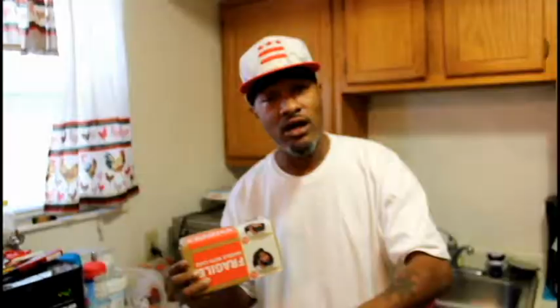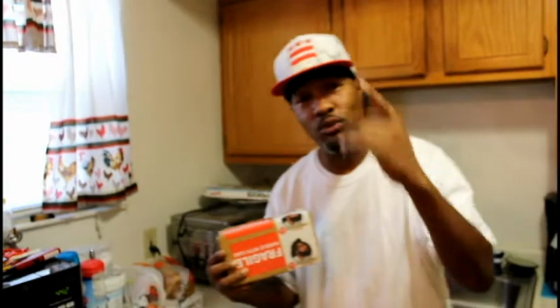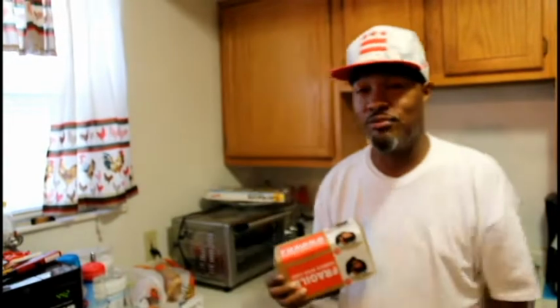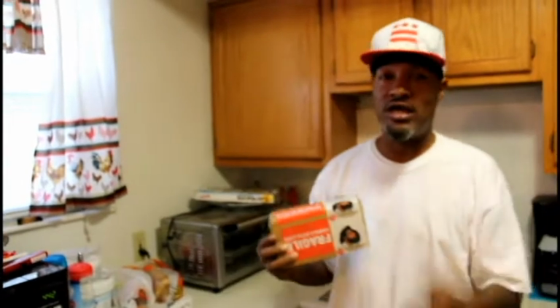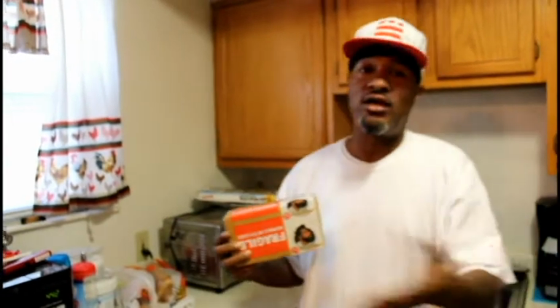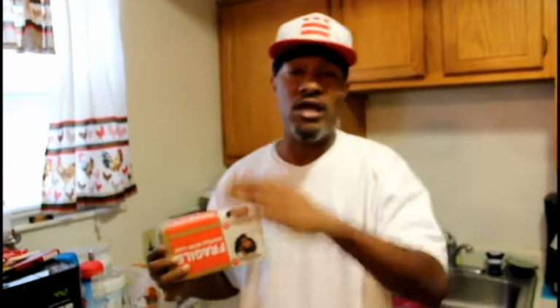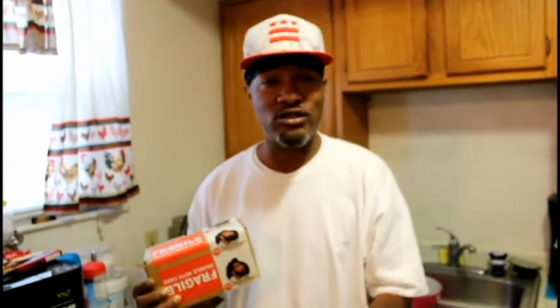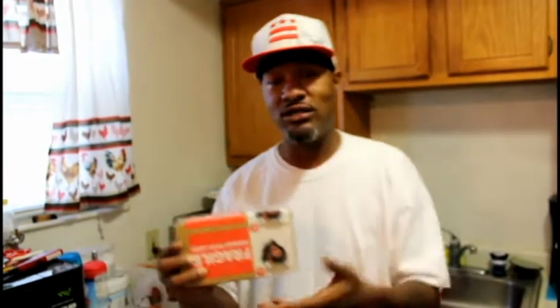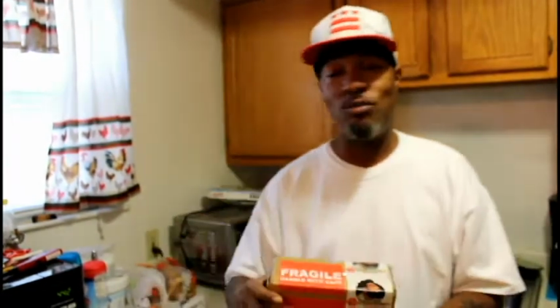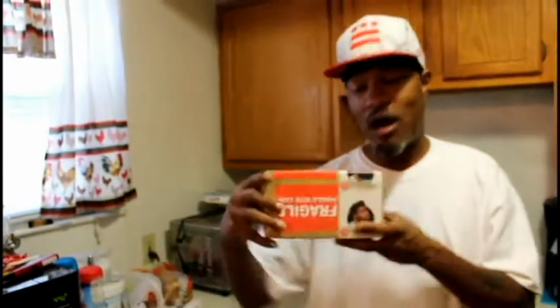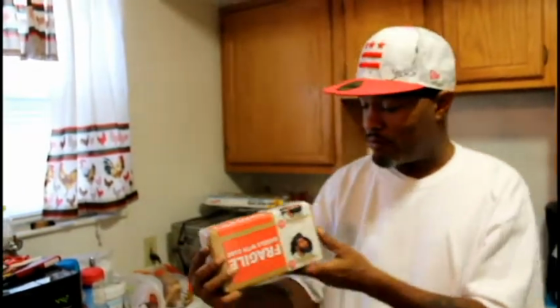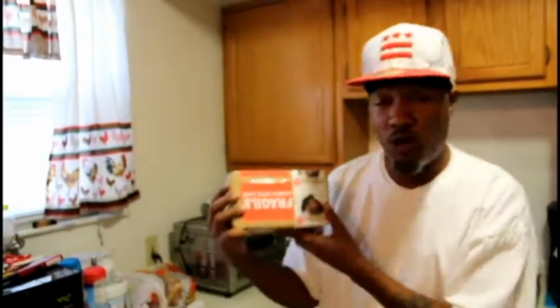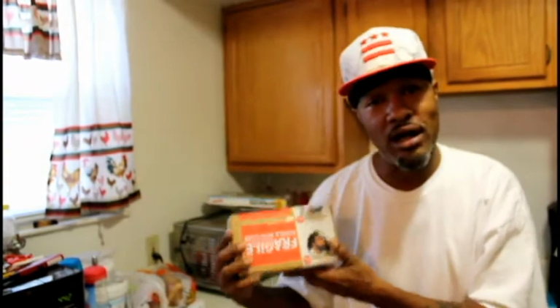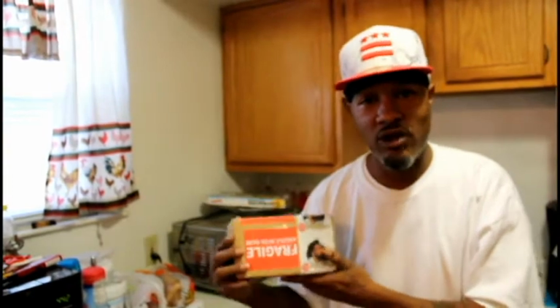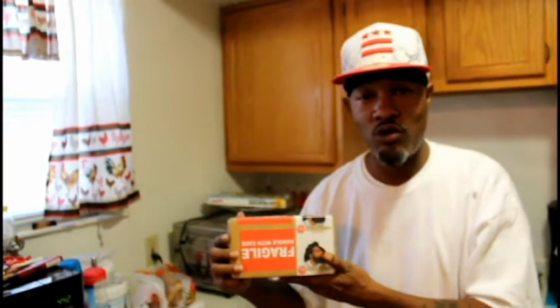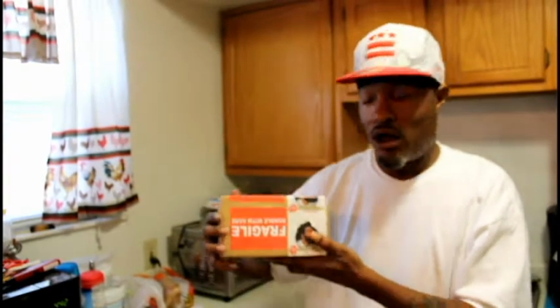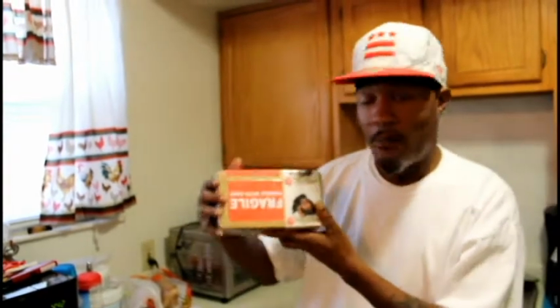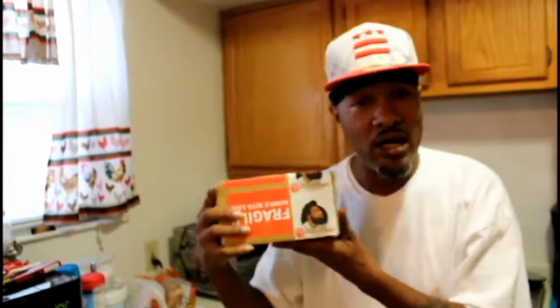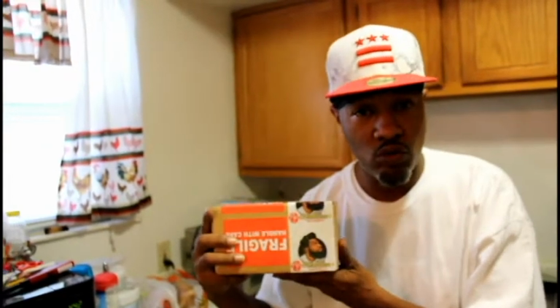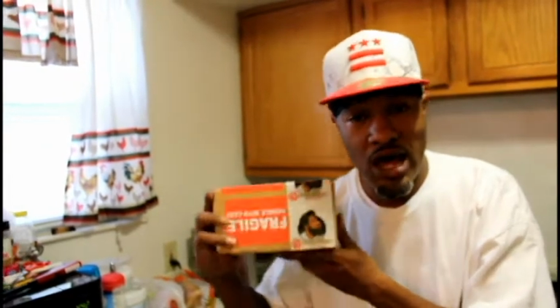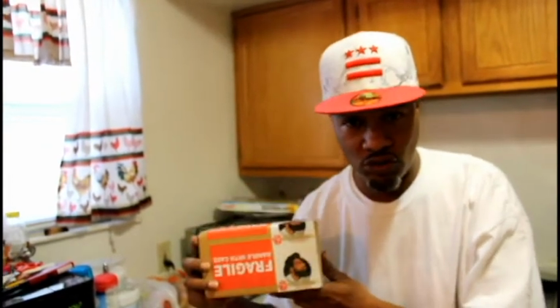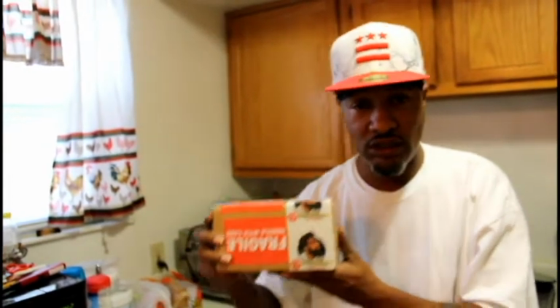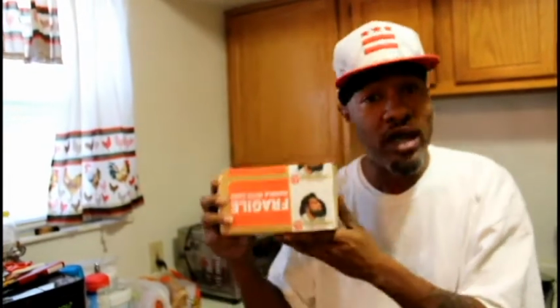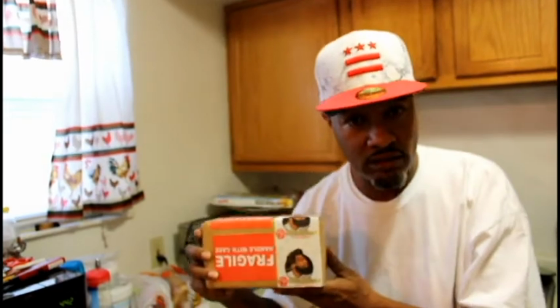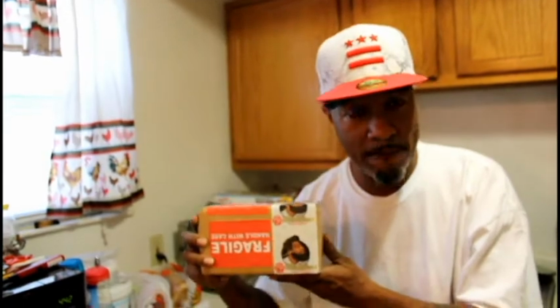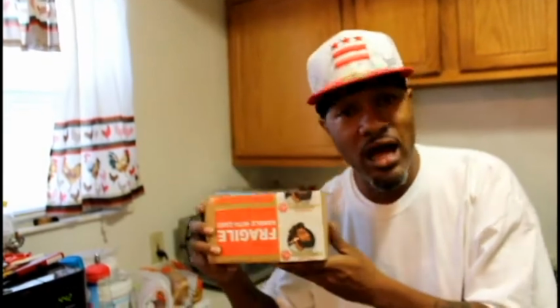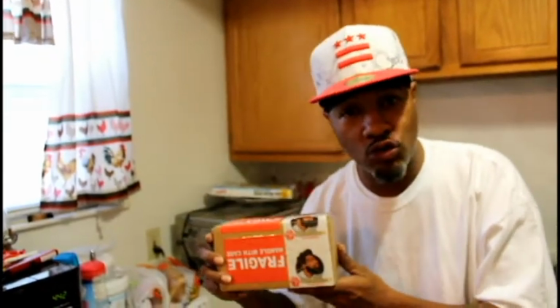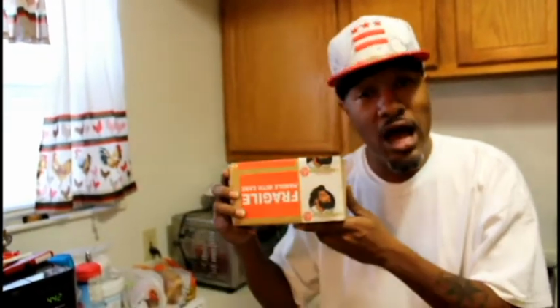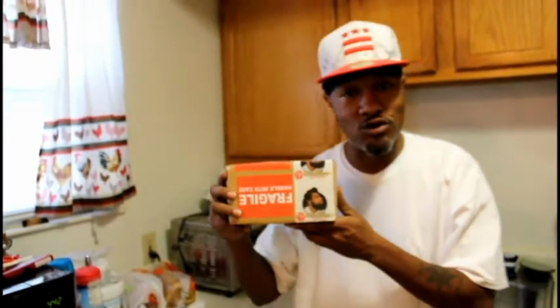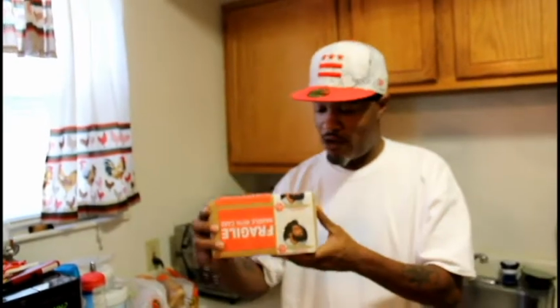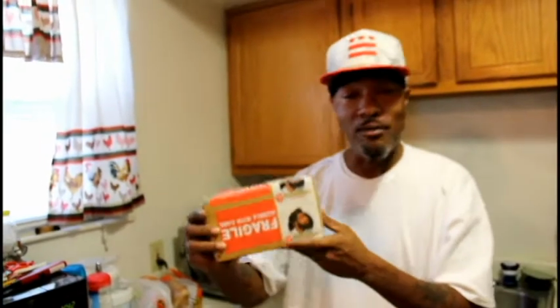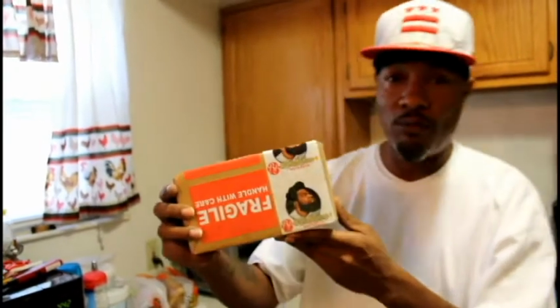This is your boy K the producer, aka Crazy K, and I just wanna let y'all know, man — I'm holding in my hands right now Black Homes Hot Sauce, Organic Black Homes Hot Sauce, by the name of Bell O'Brien.